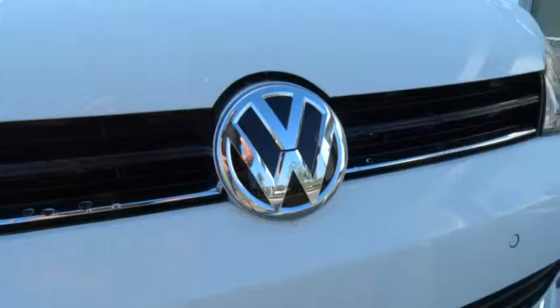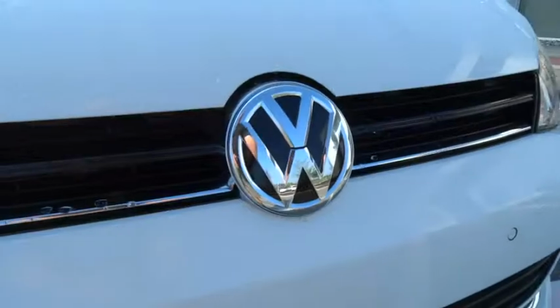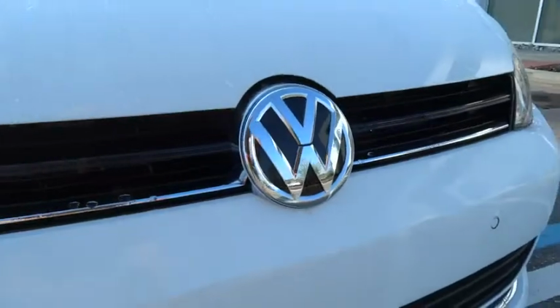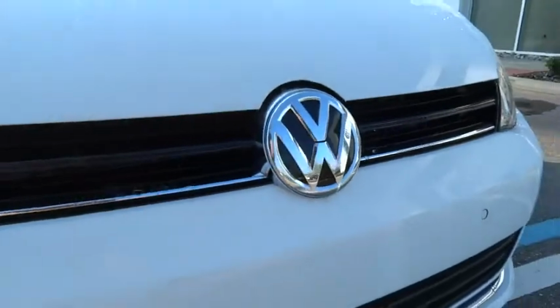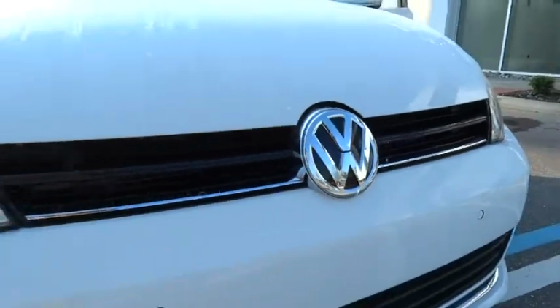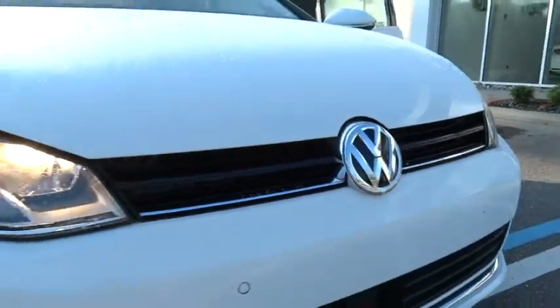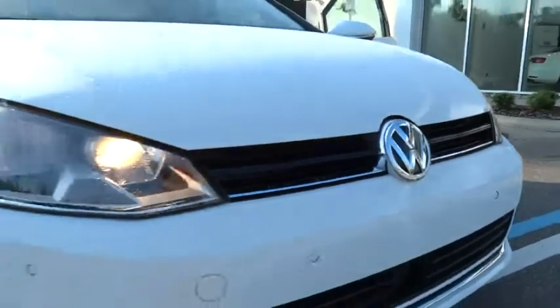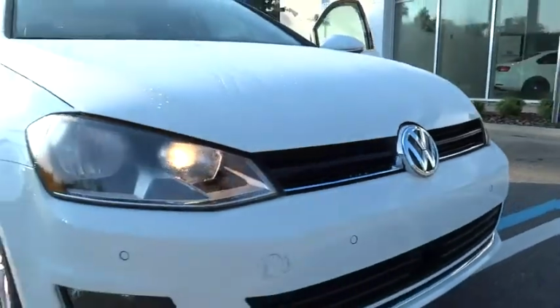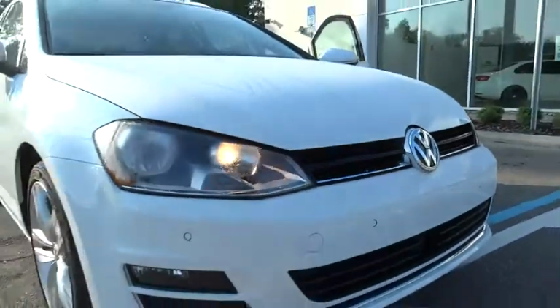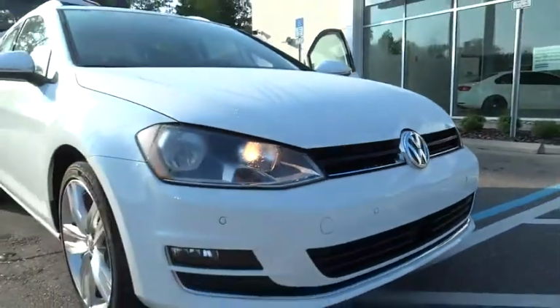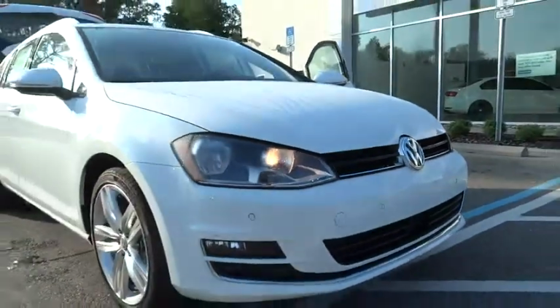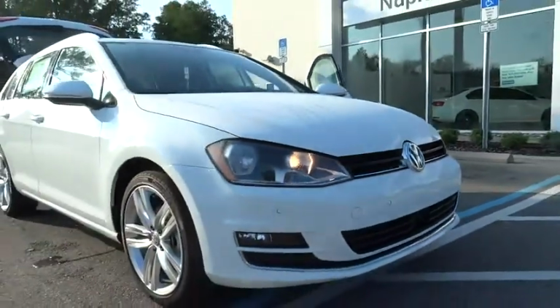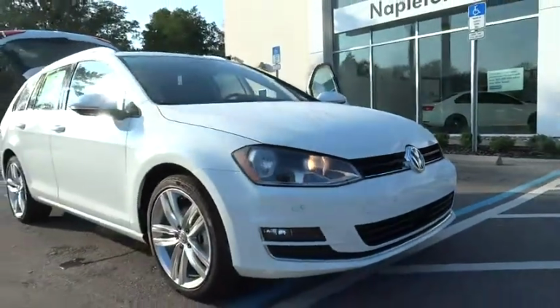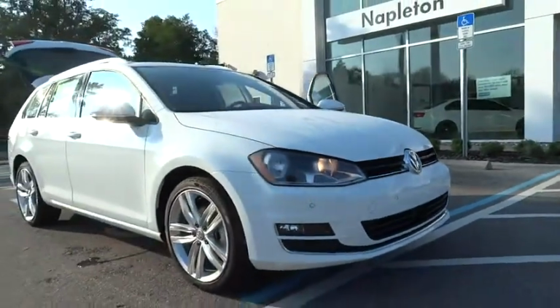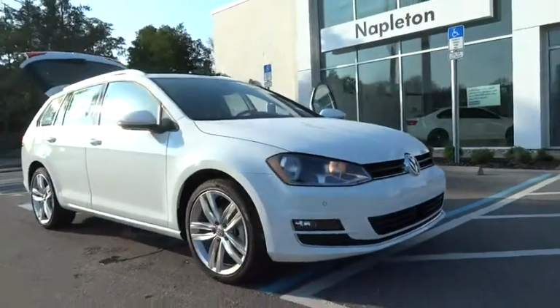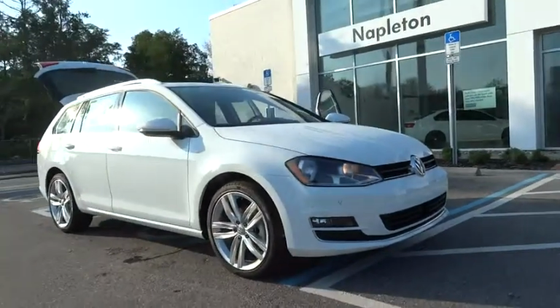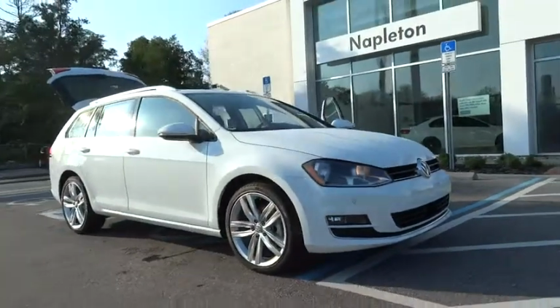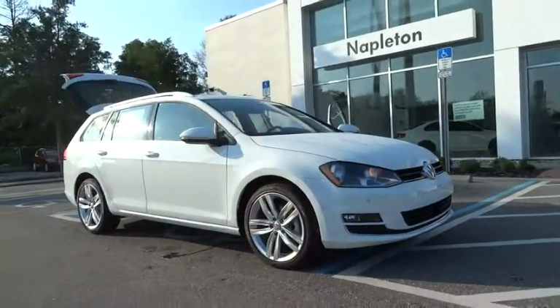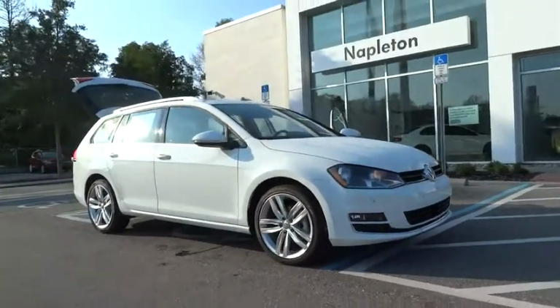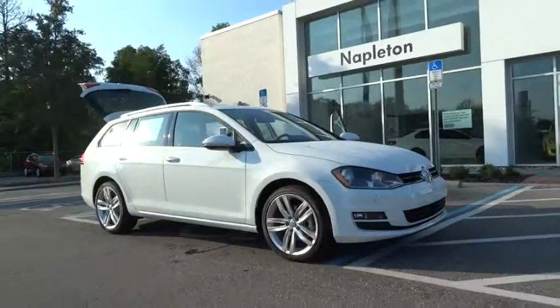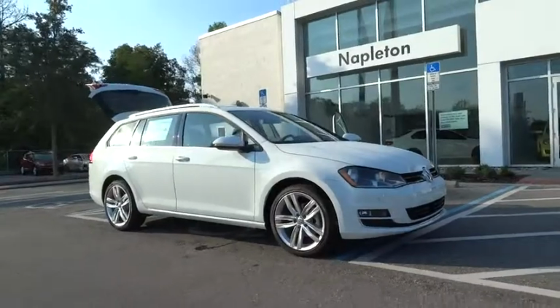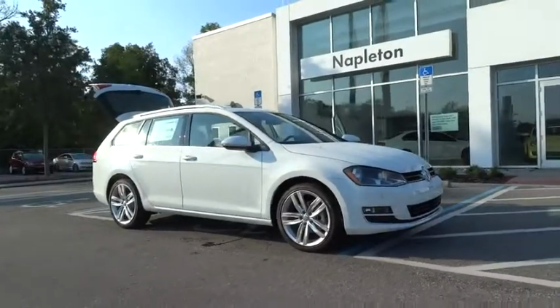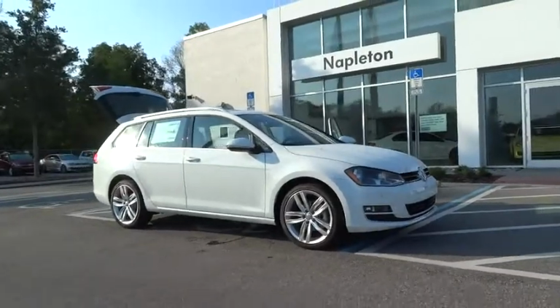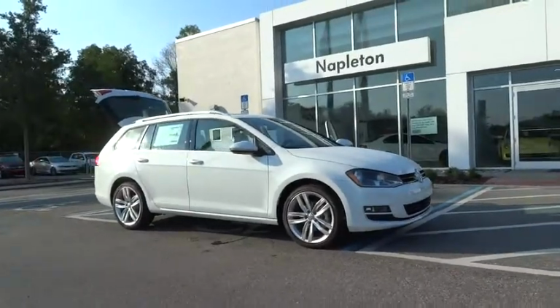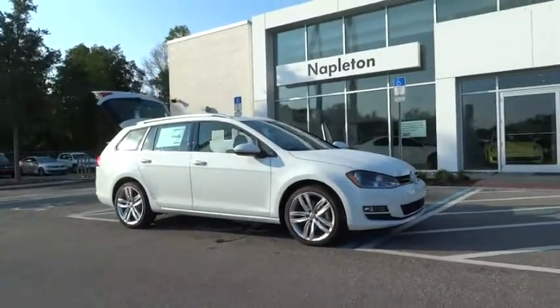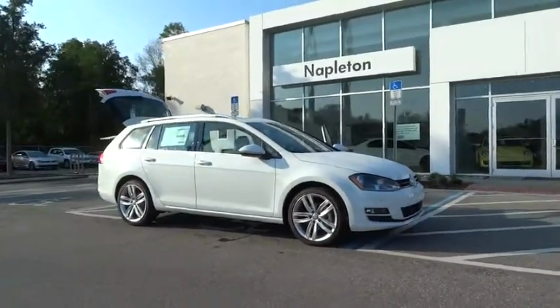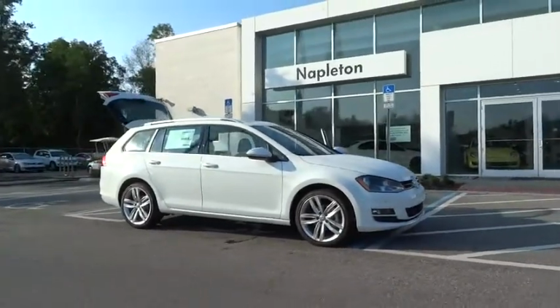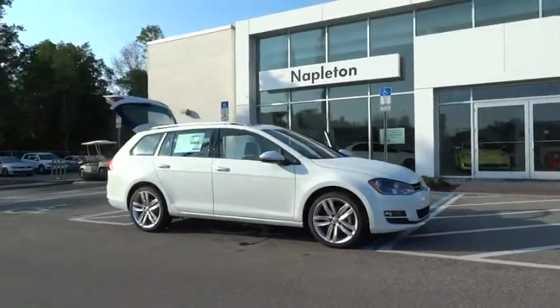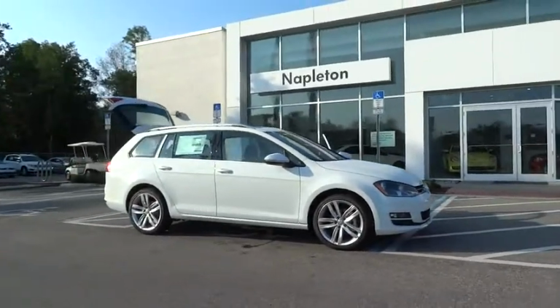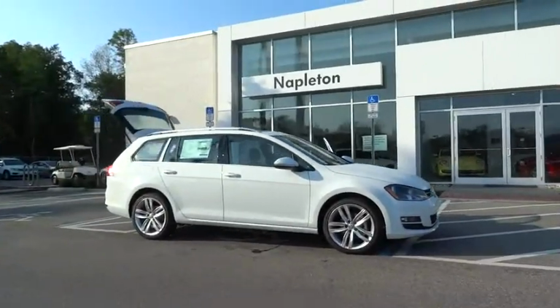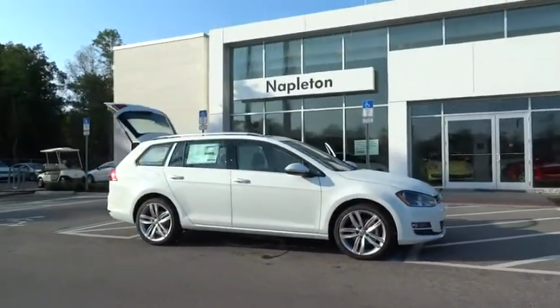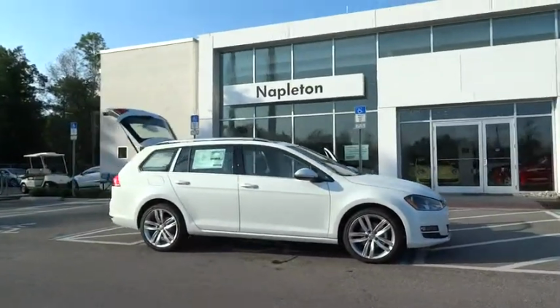2015 Golf. It's the original fun-to-drive hatchback. Drive one today. This vehicle has less than 100 miles.